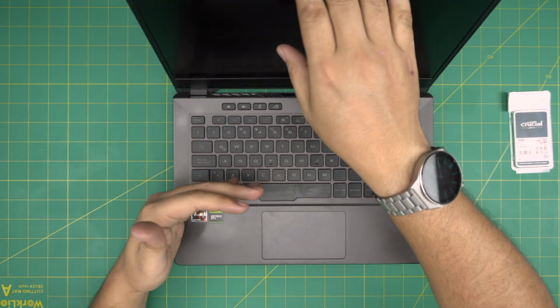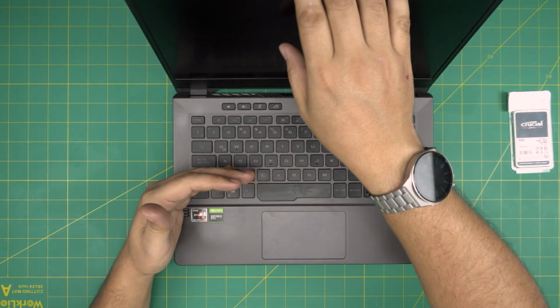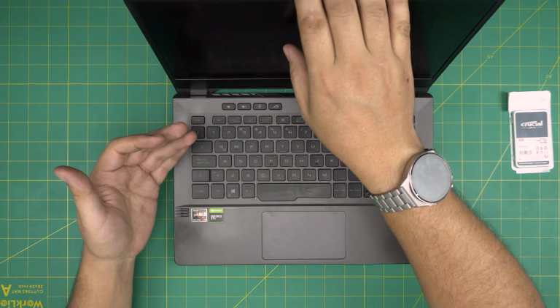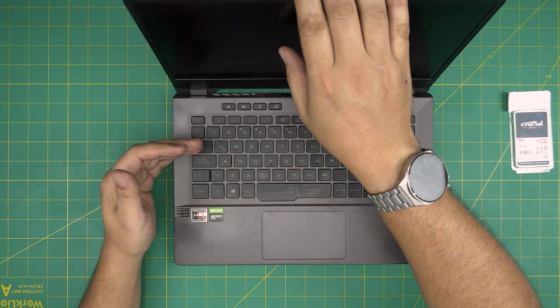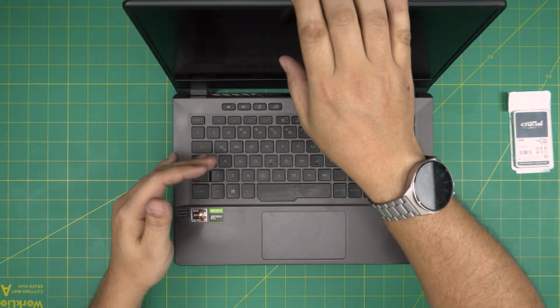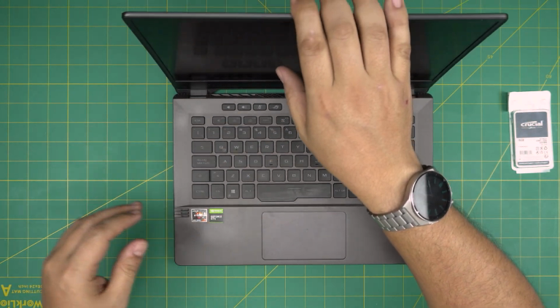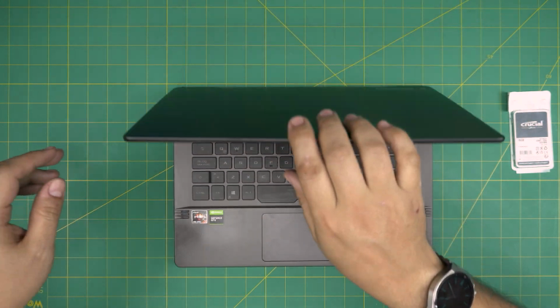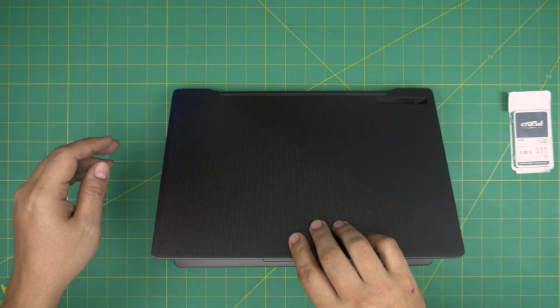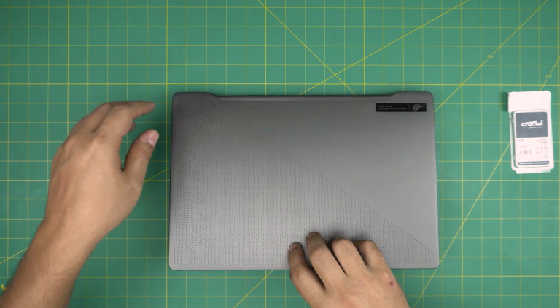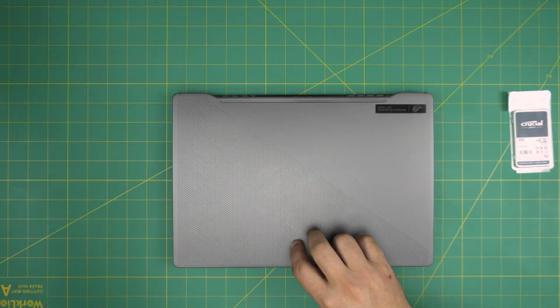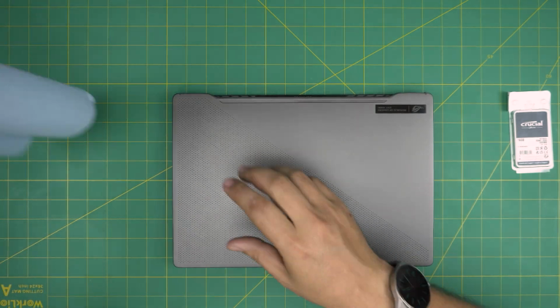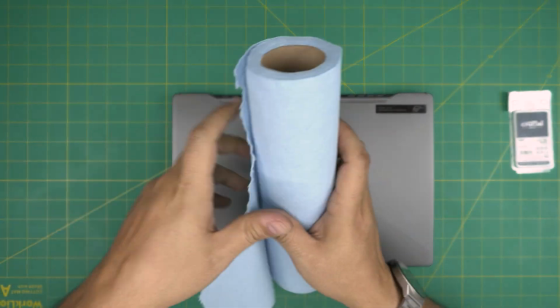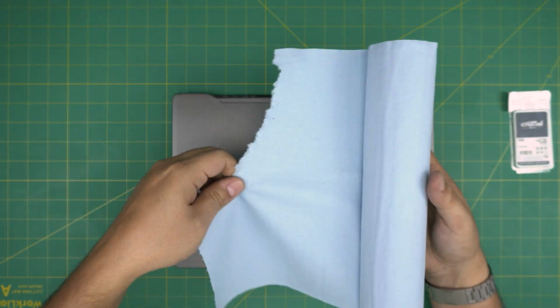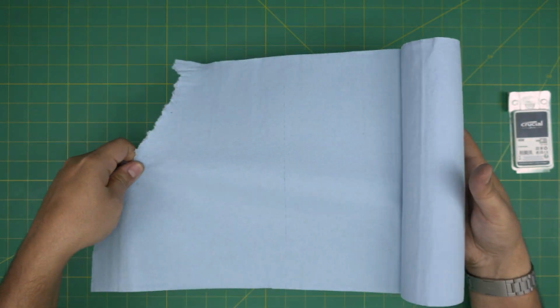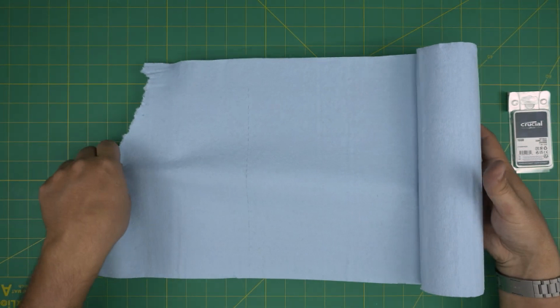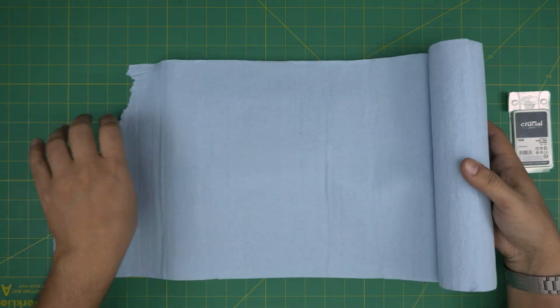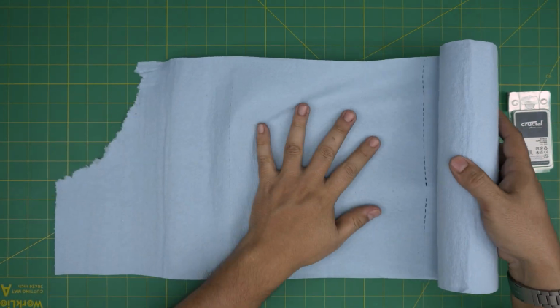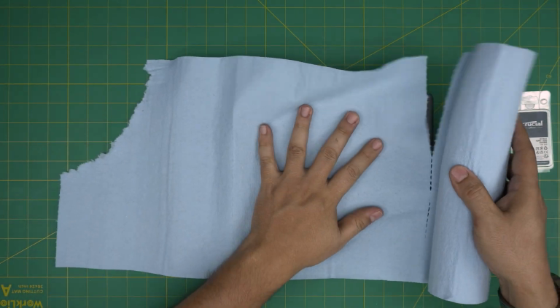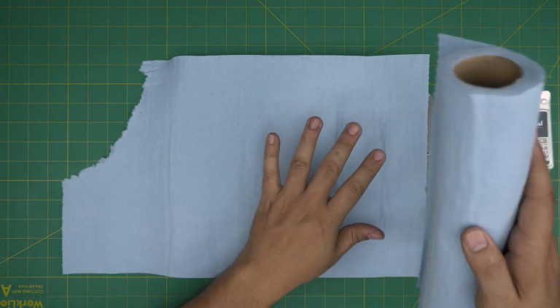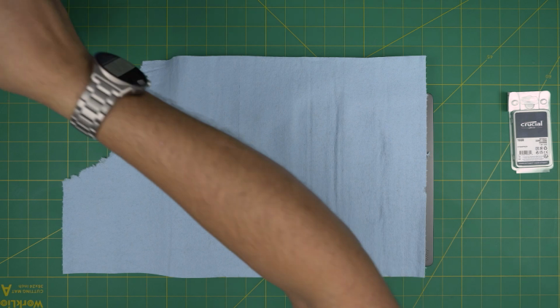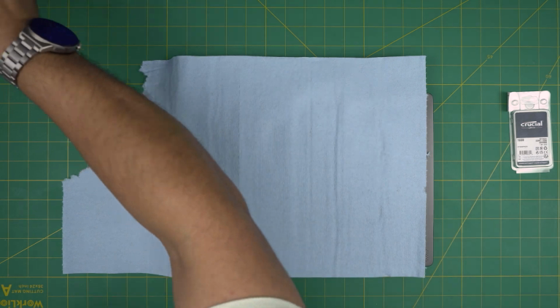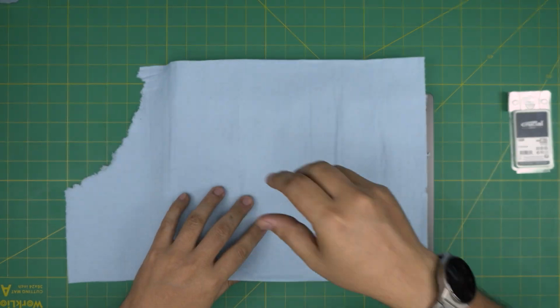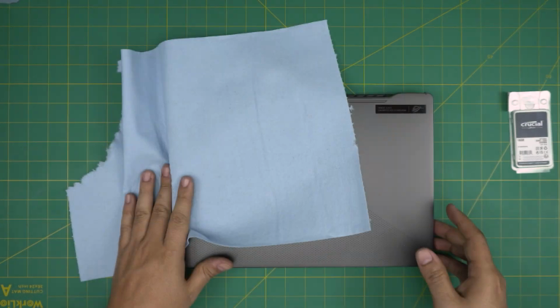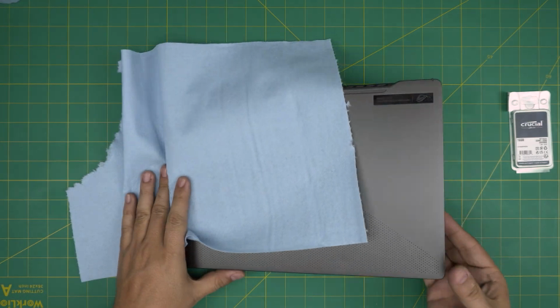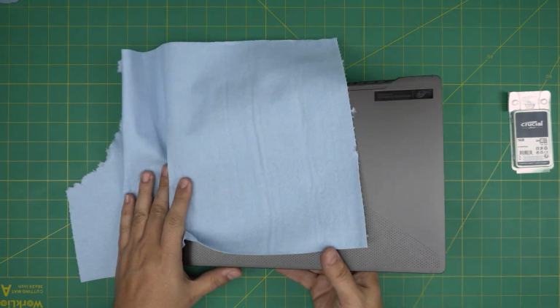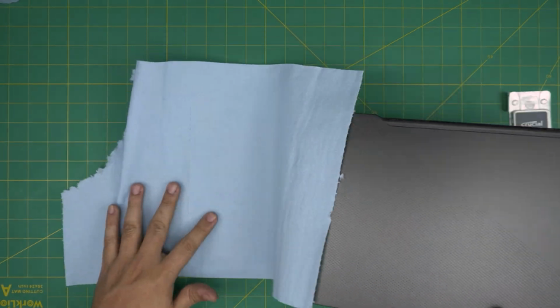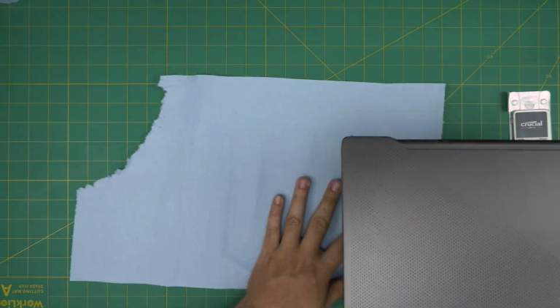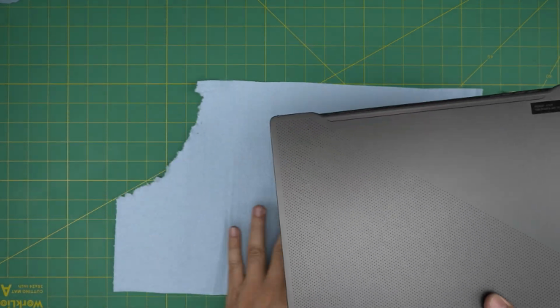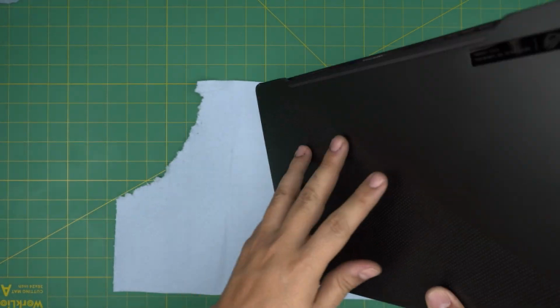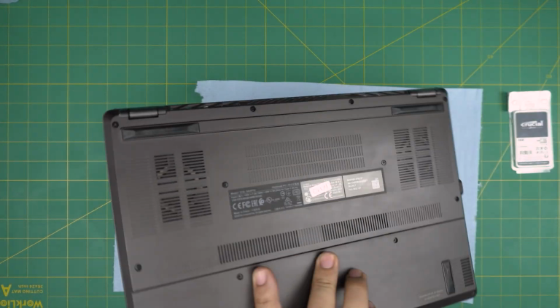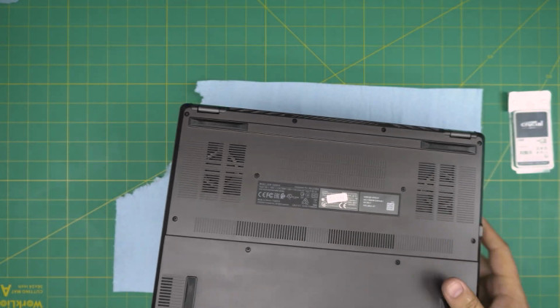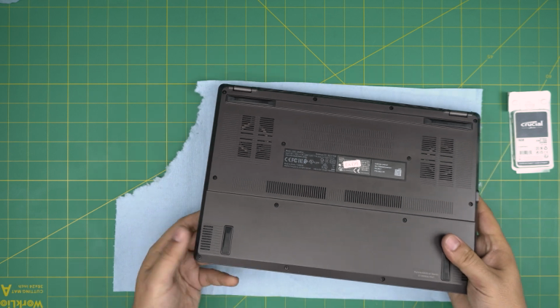First things first: you want to power off the laptop completely — don't put it on standby or anything like that. Make sure it's fully shut down. Then turn it upside down. I'm going to grab a workshop towel to put underneath so I don't scratch it, and I'll go over the tools I'll be using.